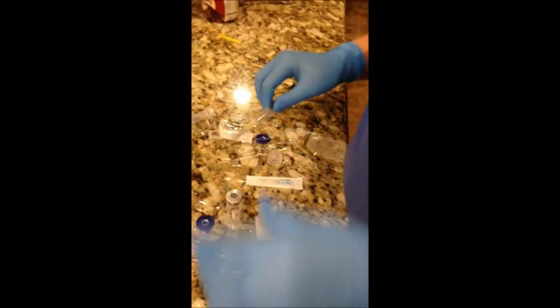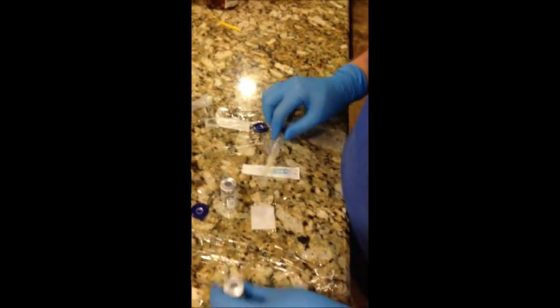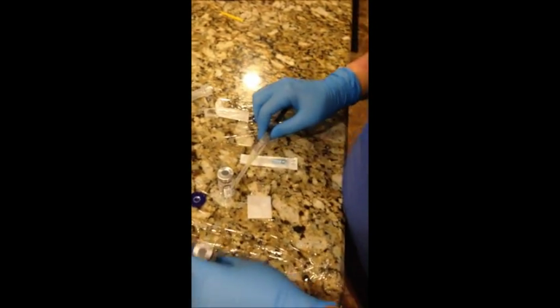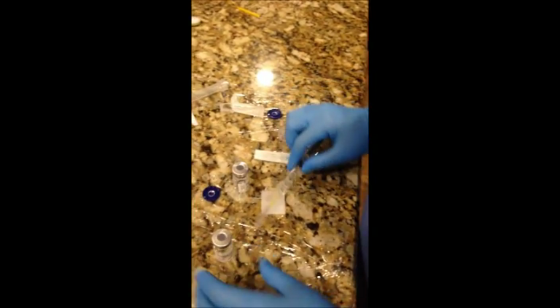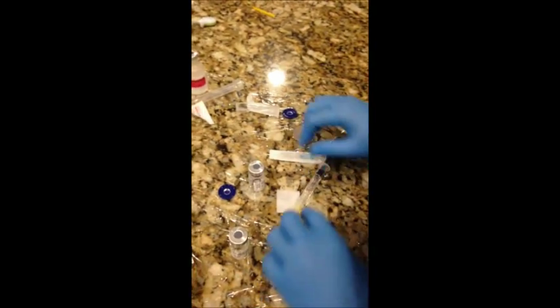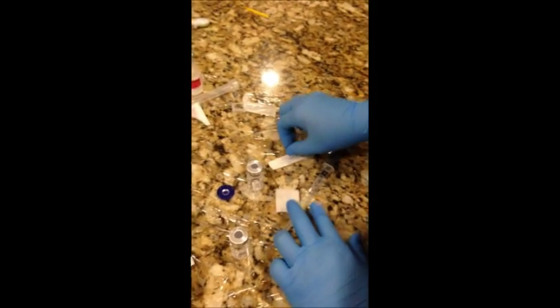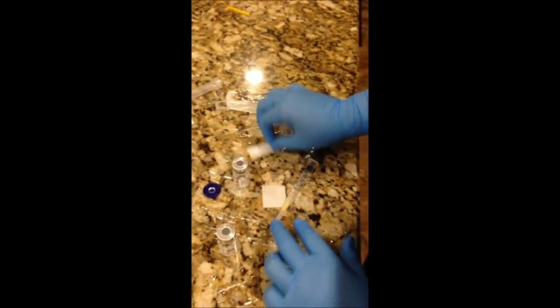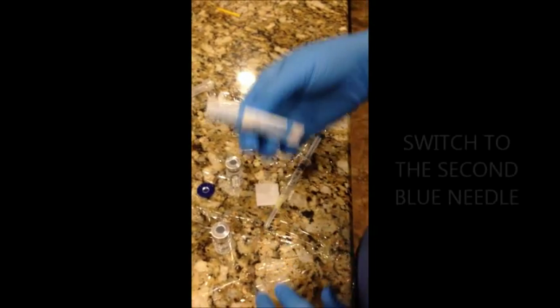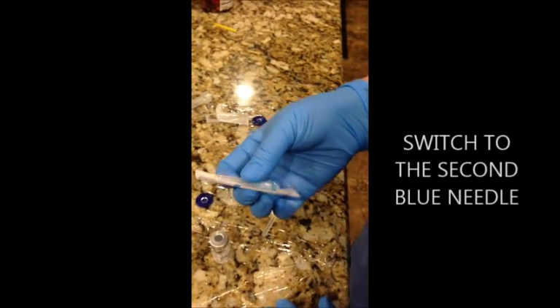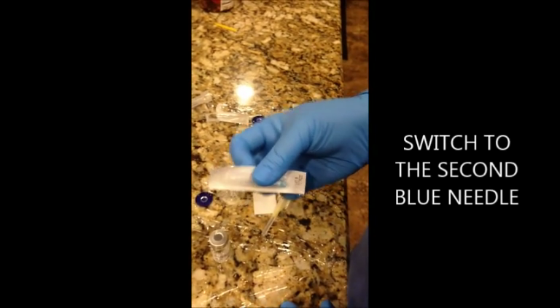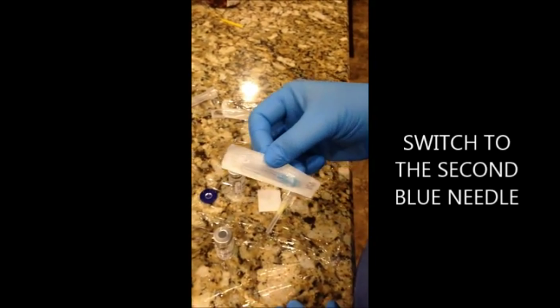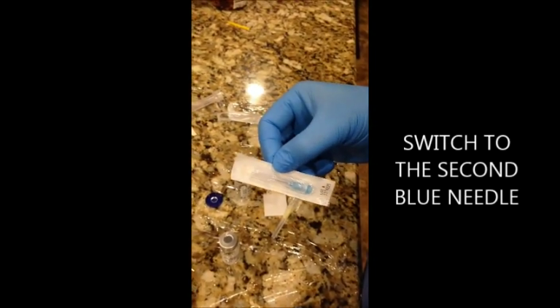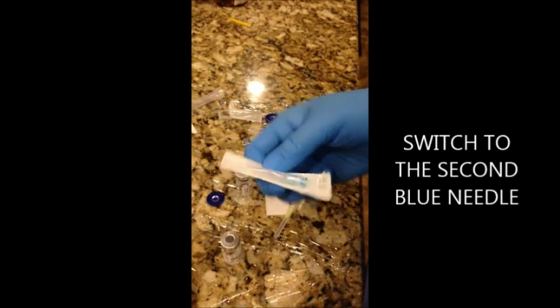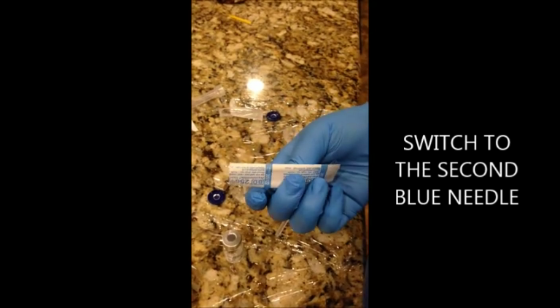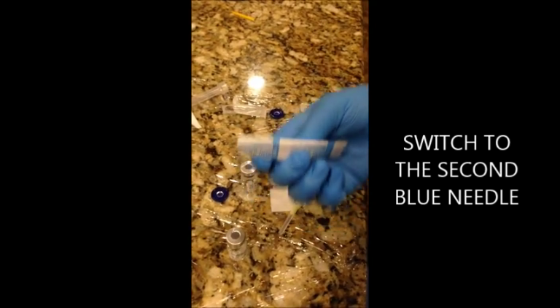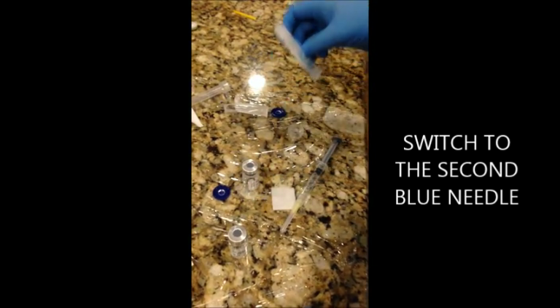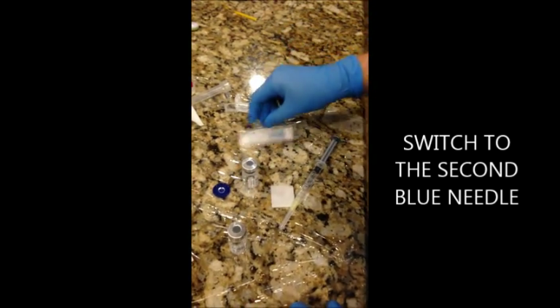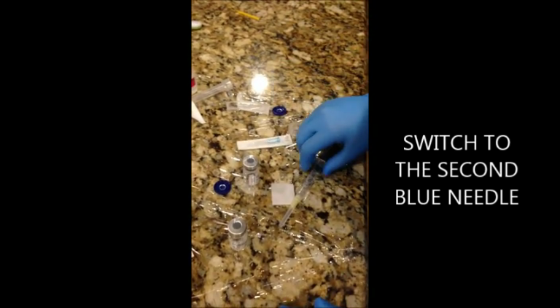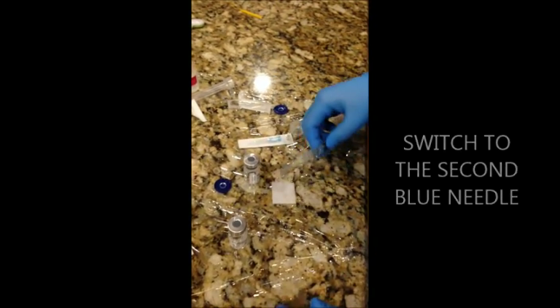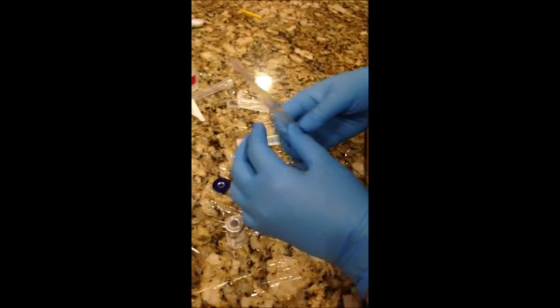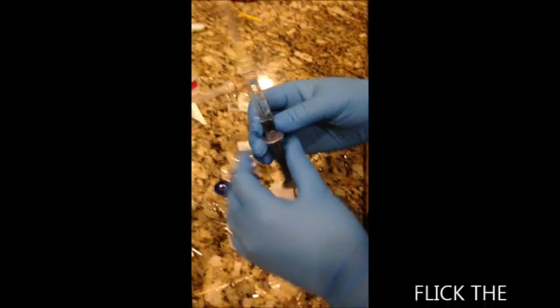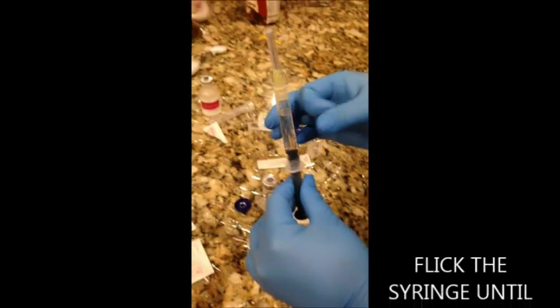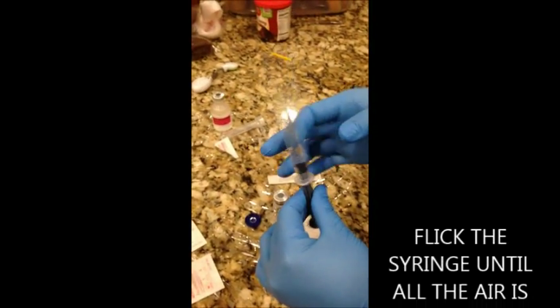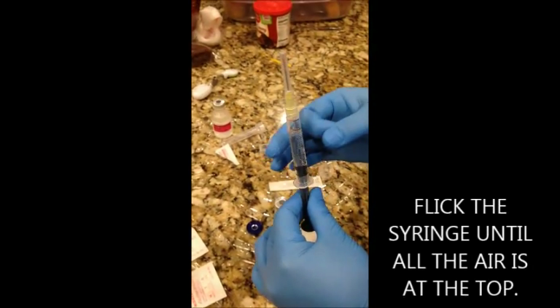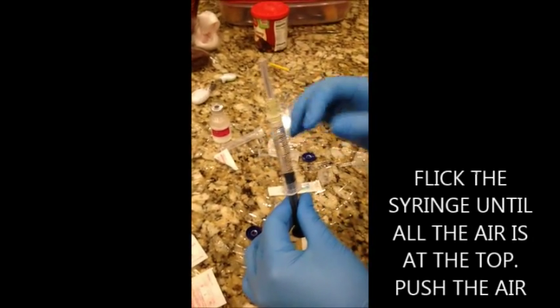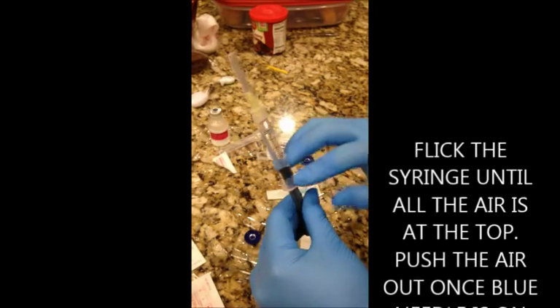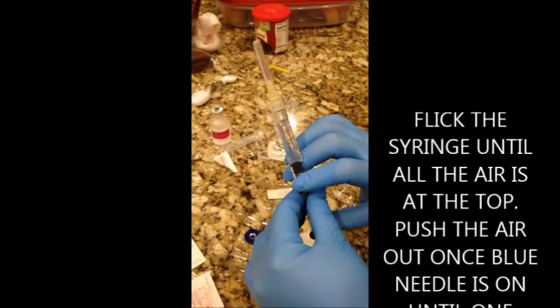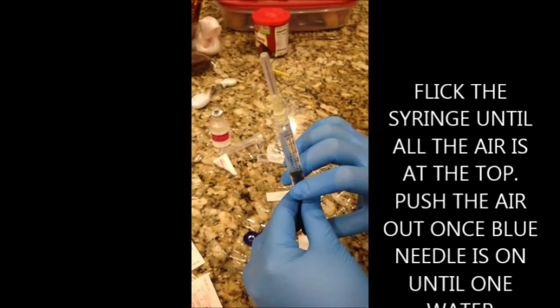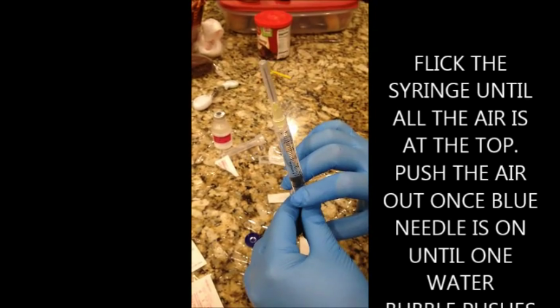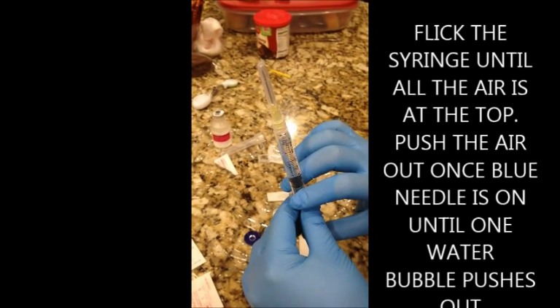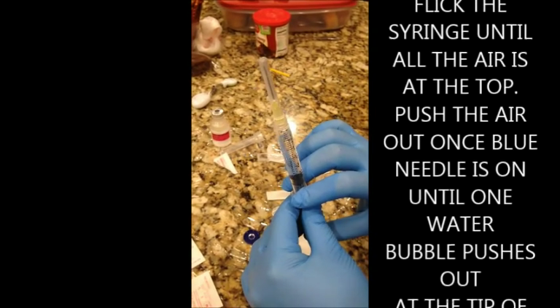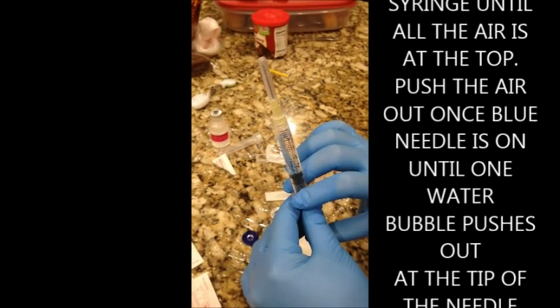Okay, and then you'll just switch to this needle. What you'll do is look at it until you take all the air out.